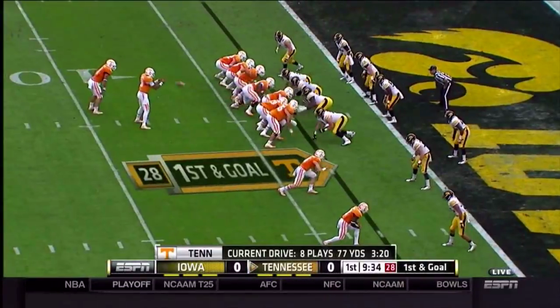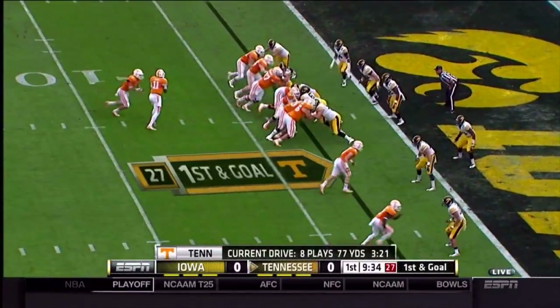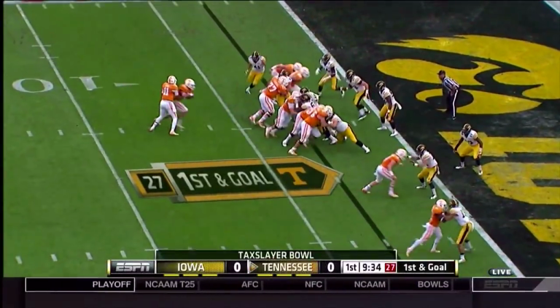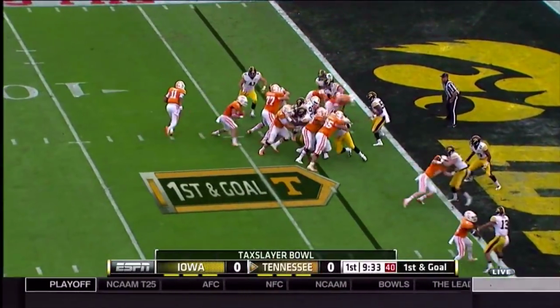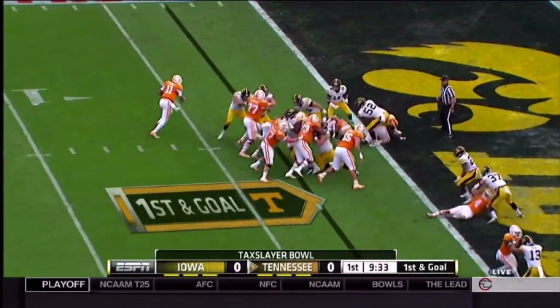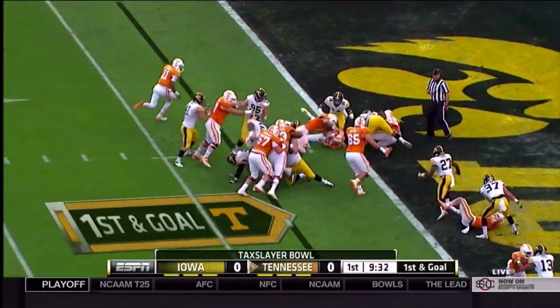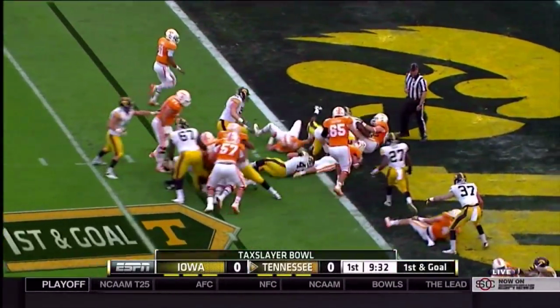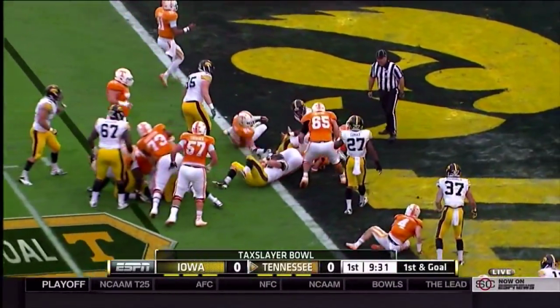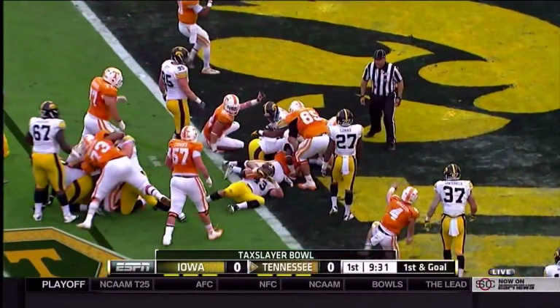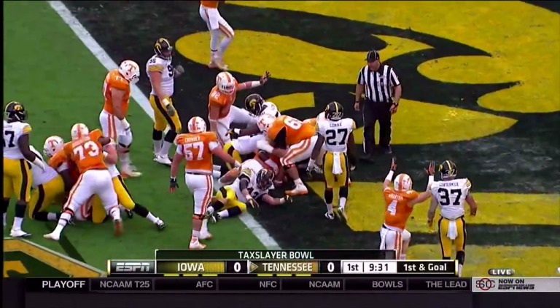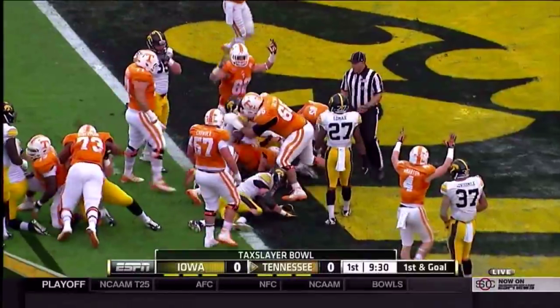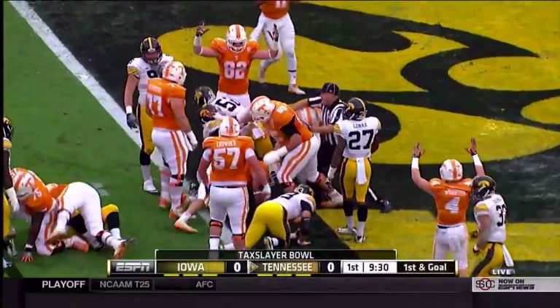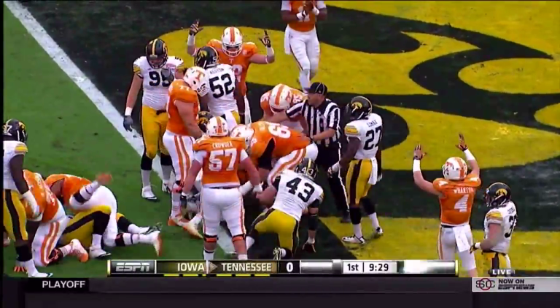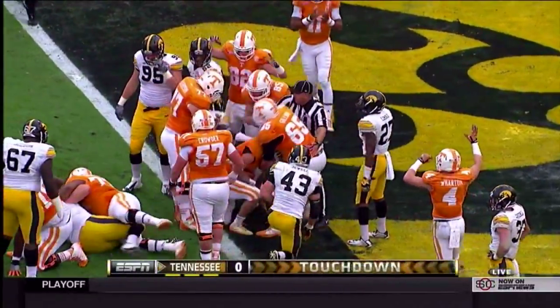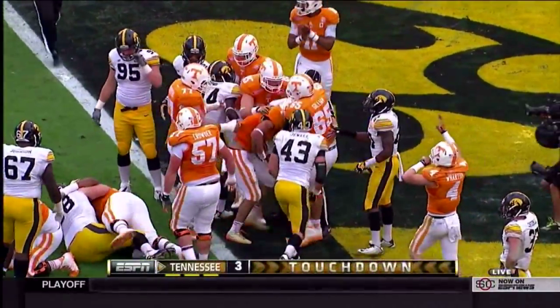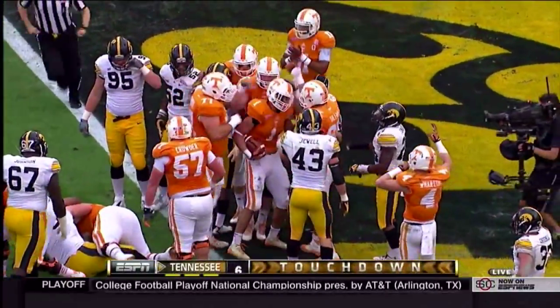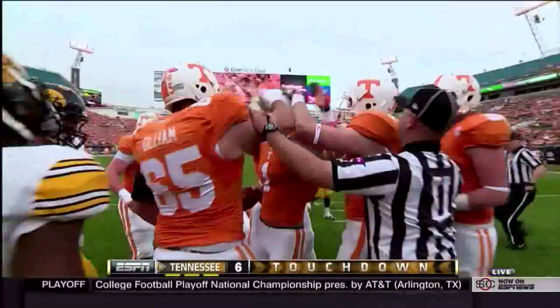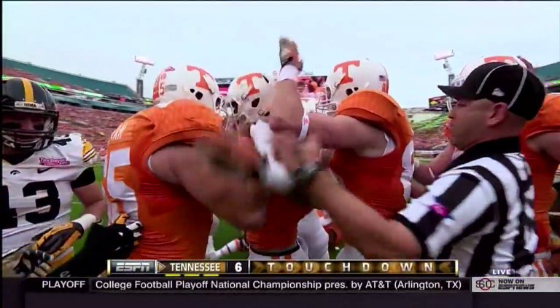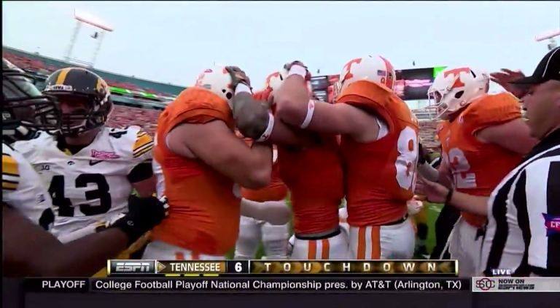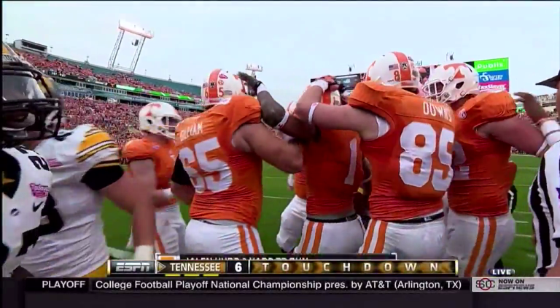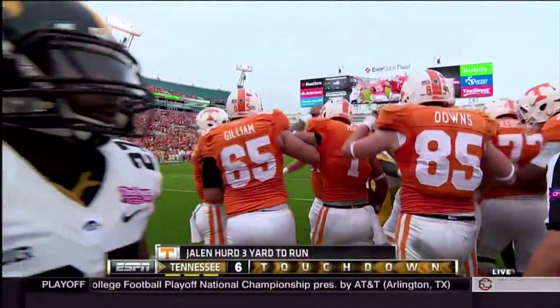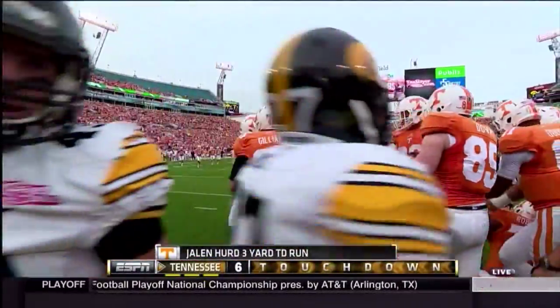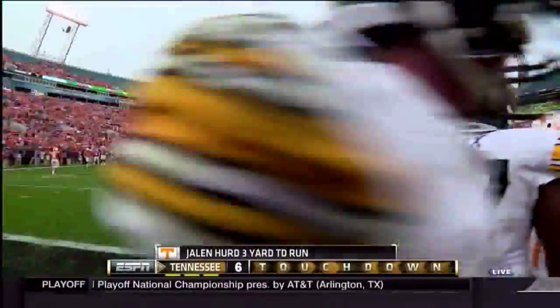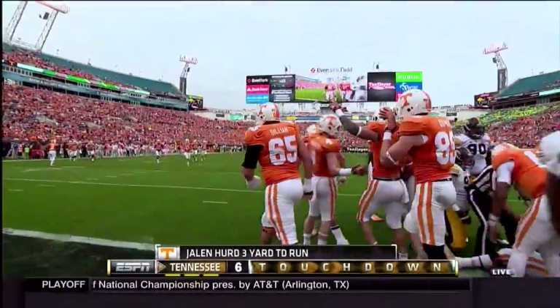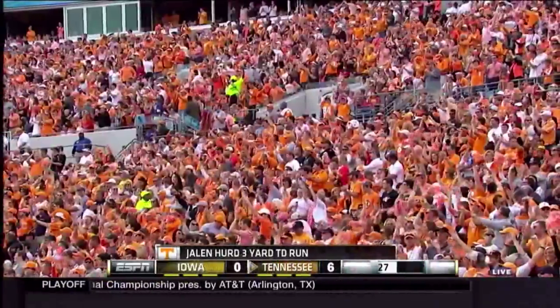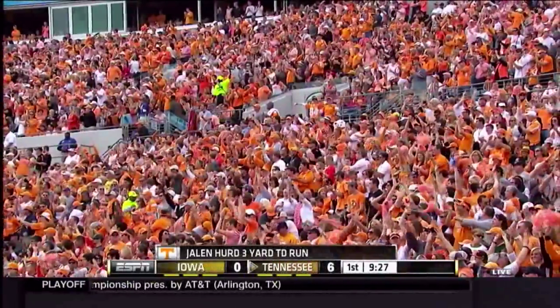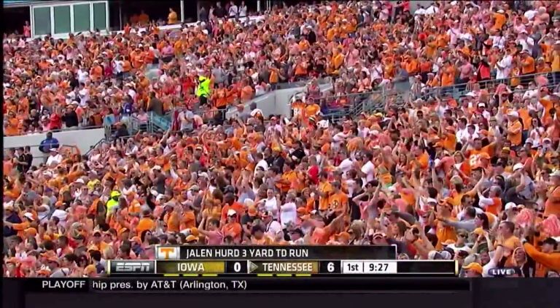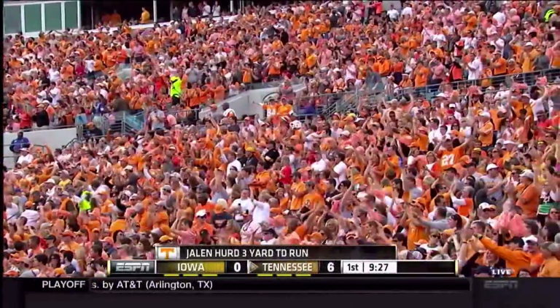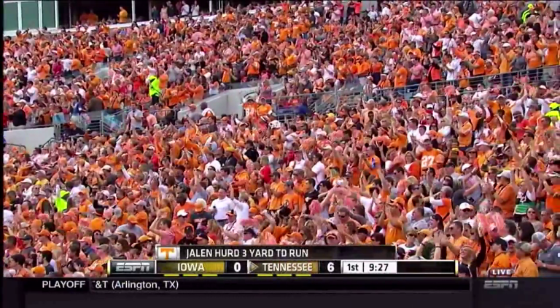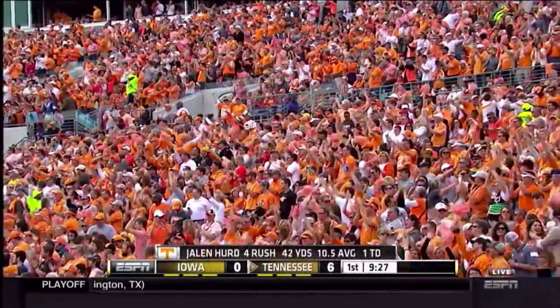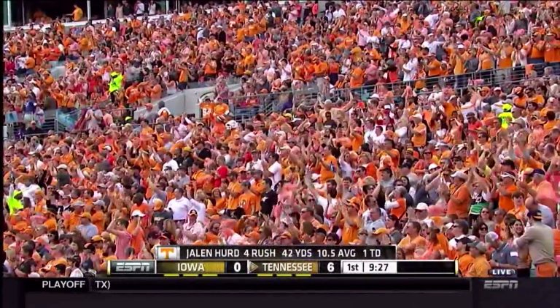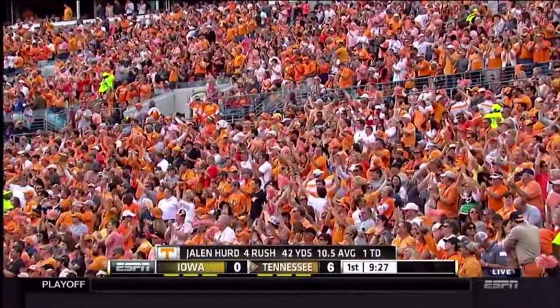Dobbs, handoff, tailback, powering to the end zone. Touchdown, Jalen Hurd. What an opening drive for the Tennessee Volunteers.